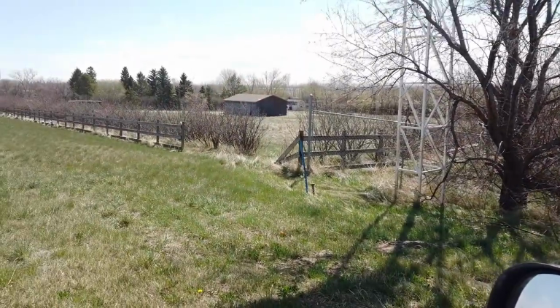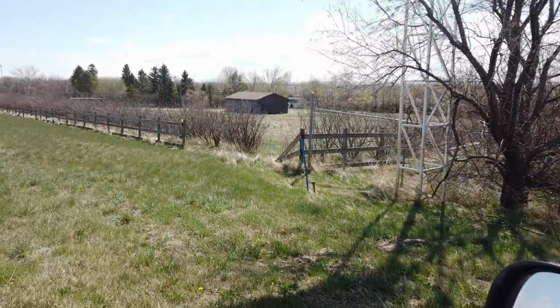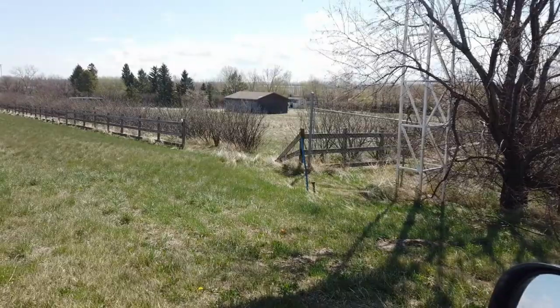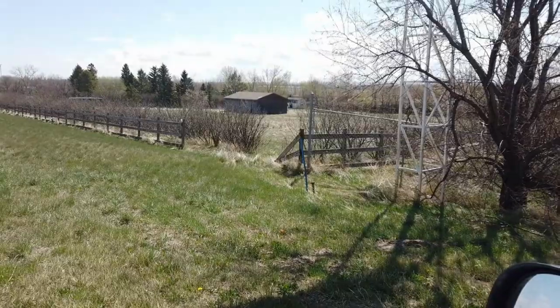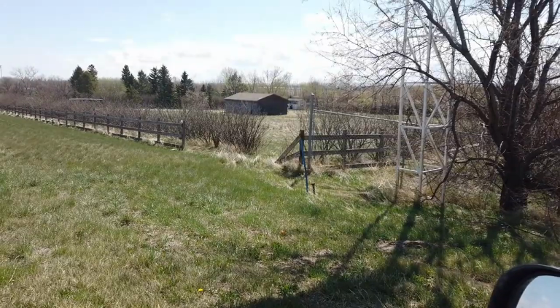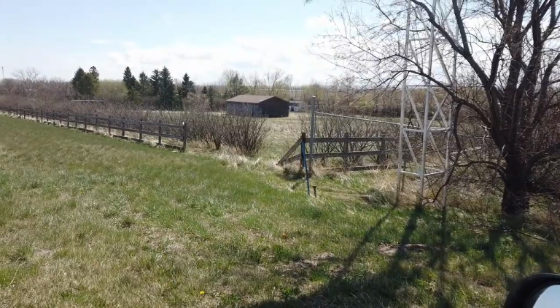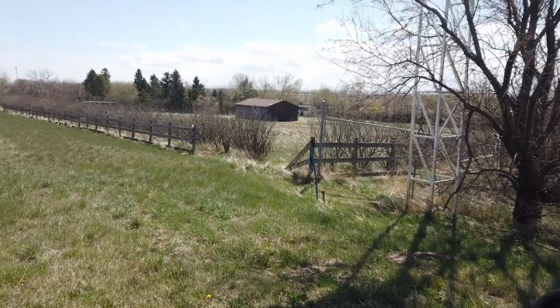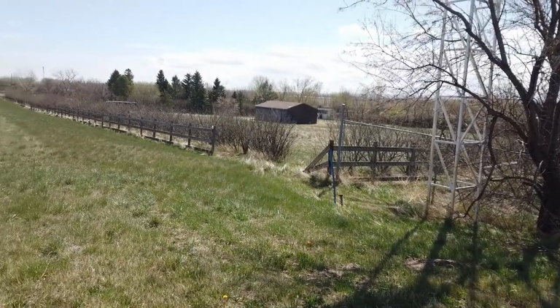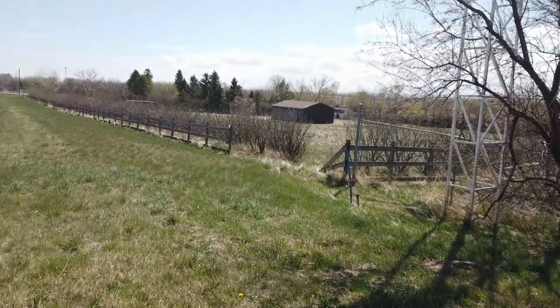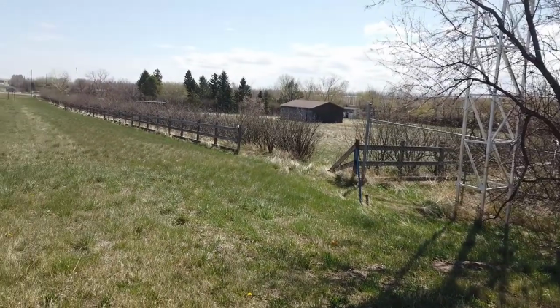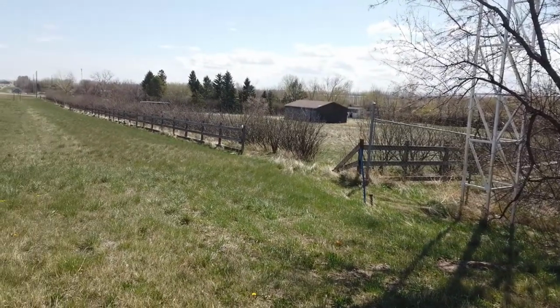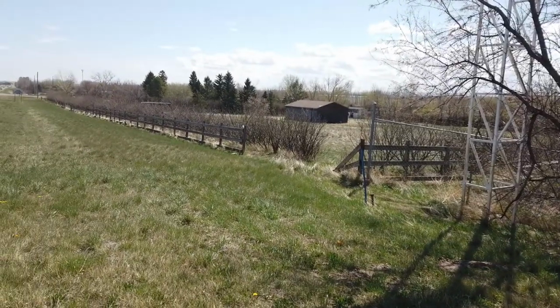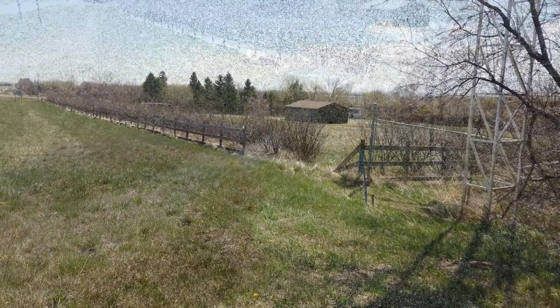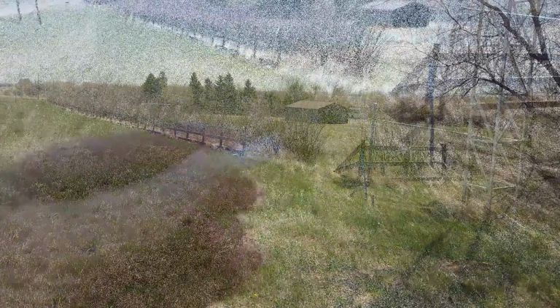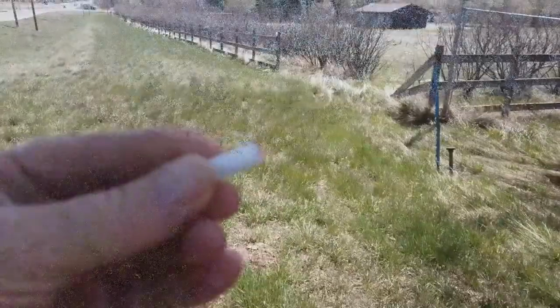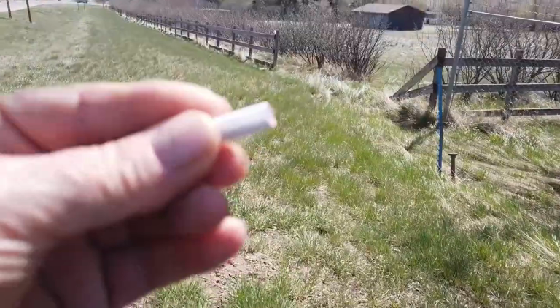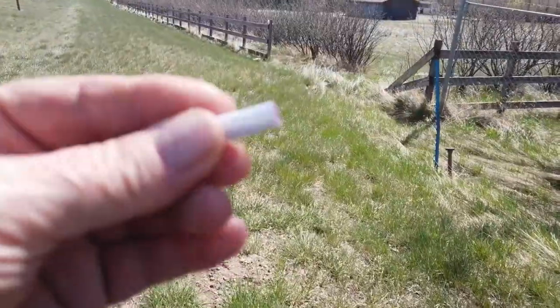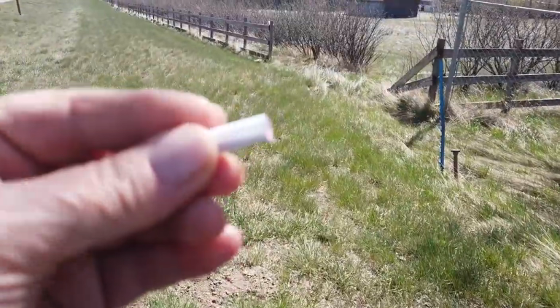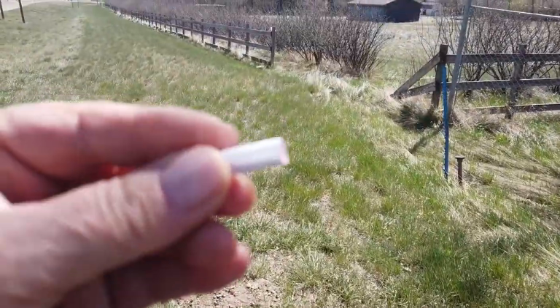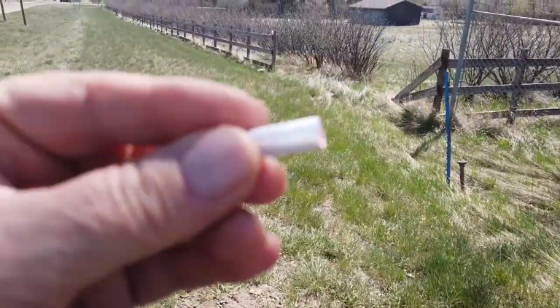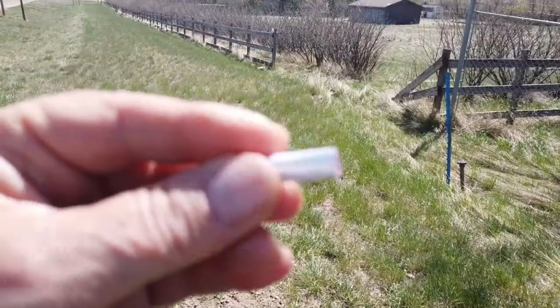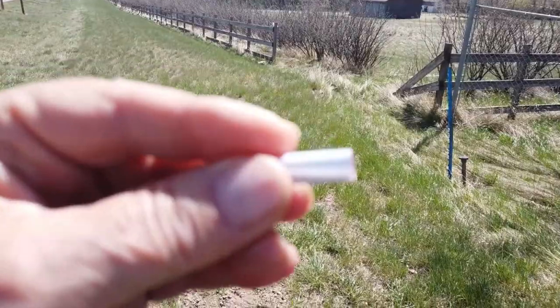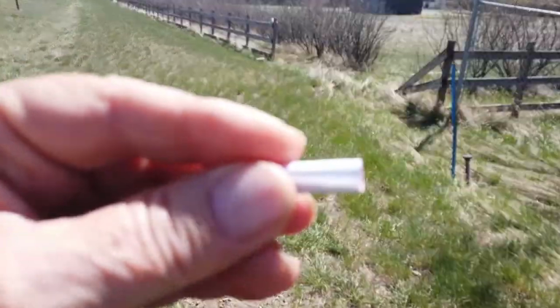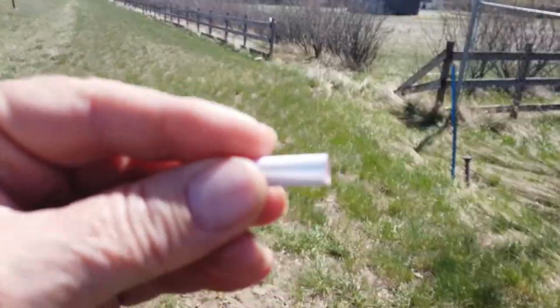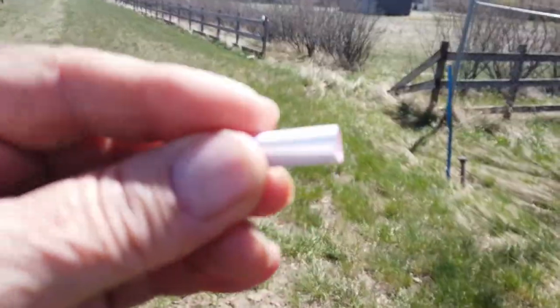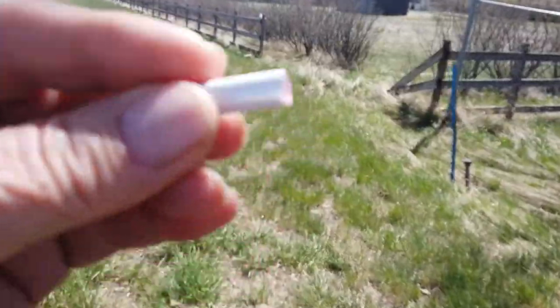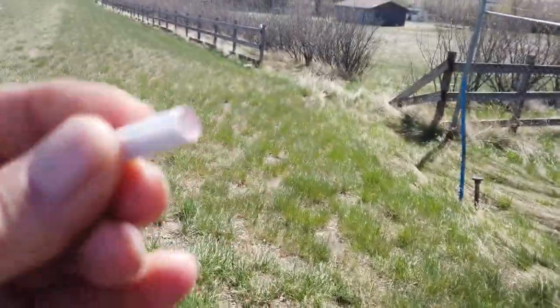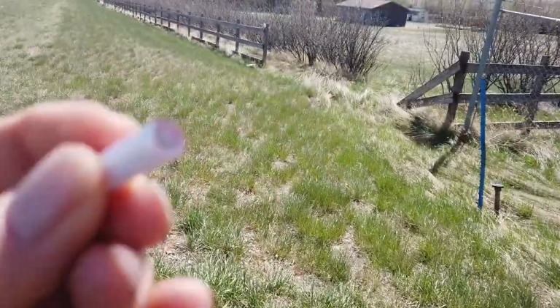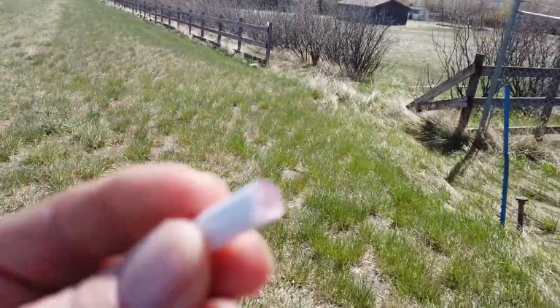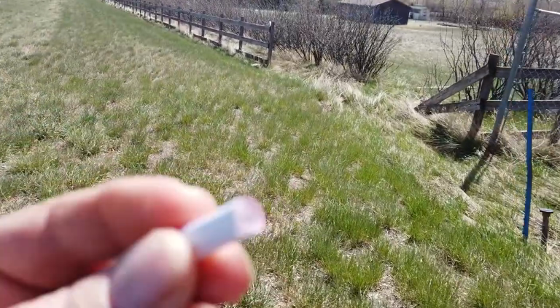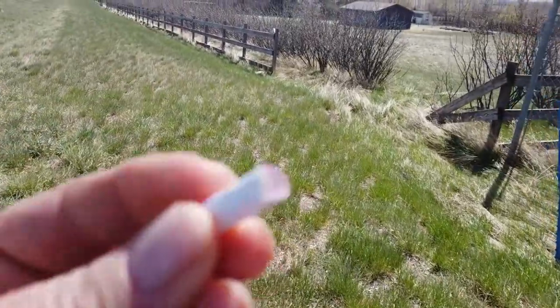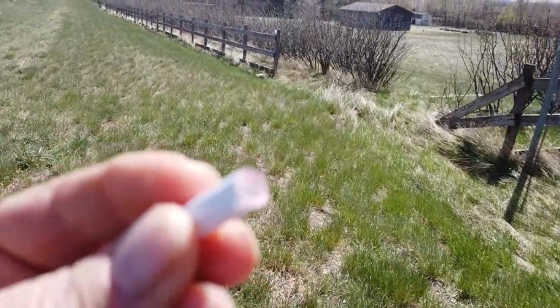I'm gonna go get my log book for it and then we'll go change that. I don't know why they call these a log book - it's just a rolled up piece of paper.